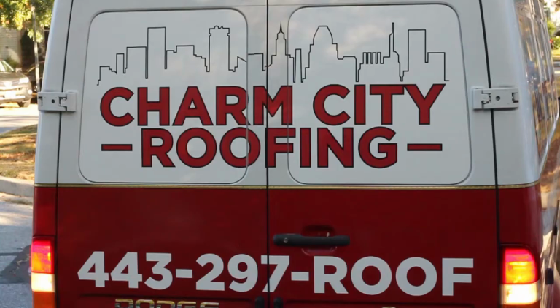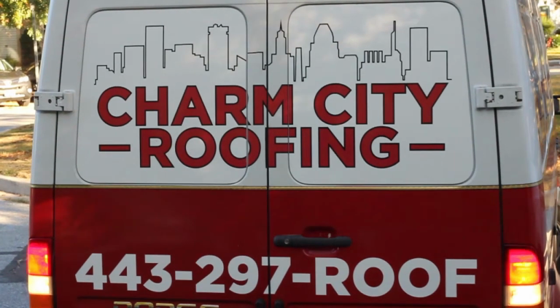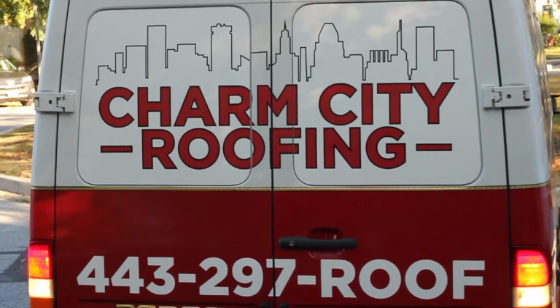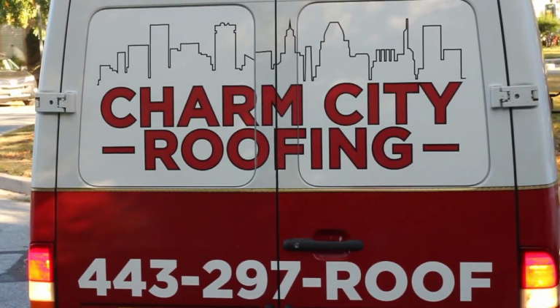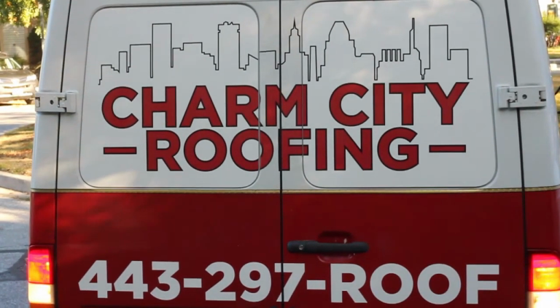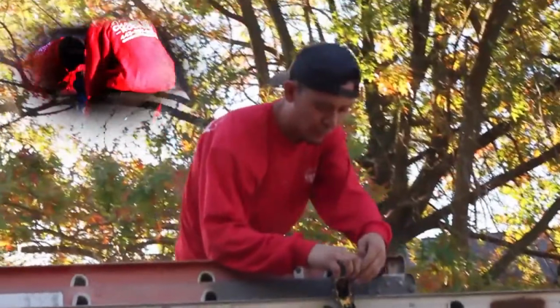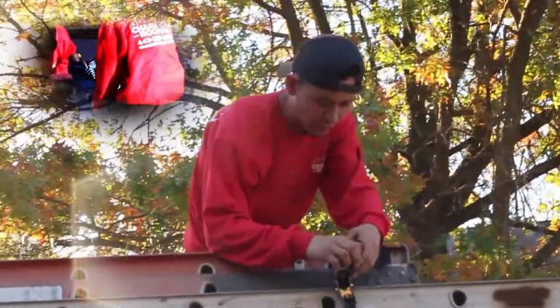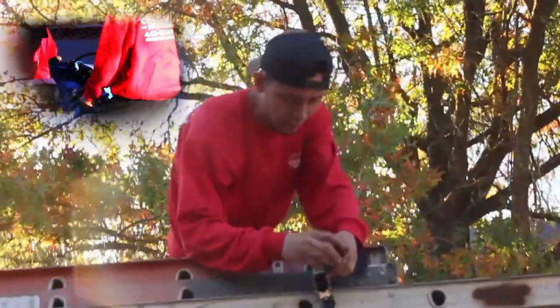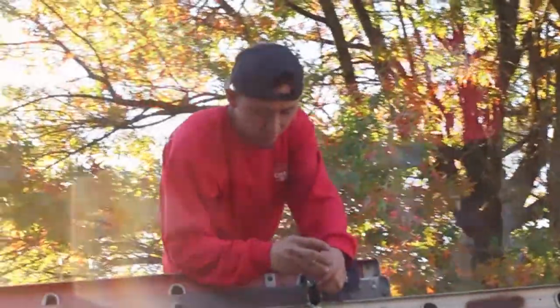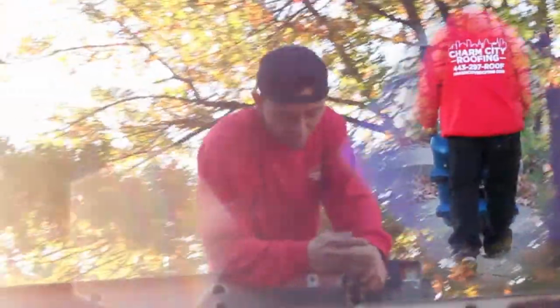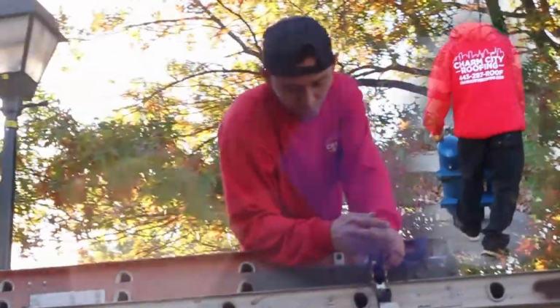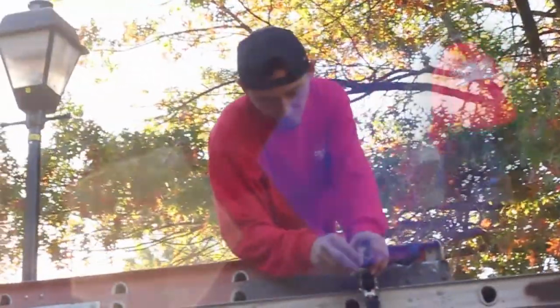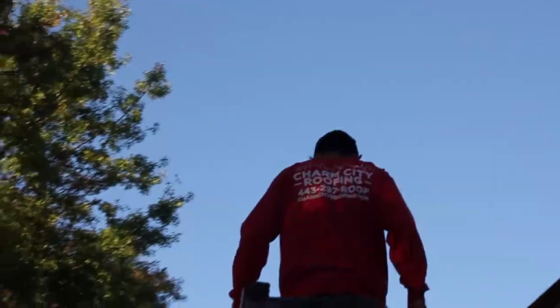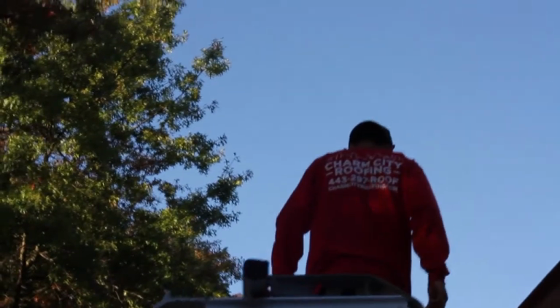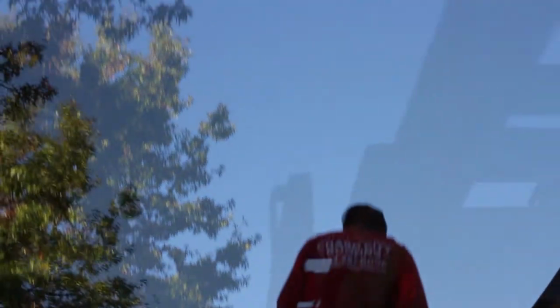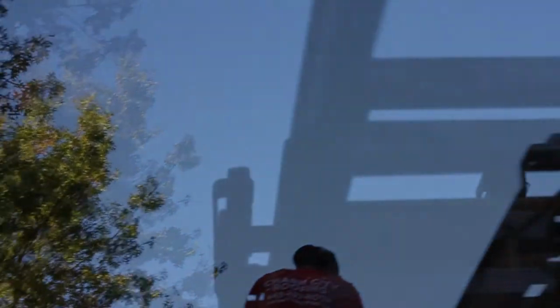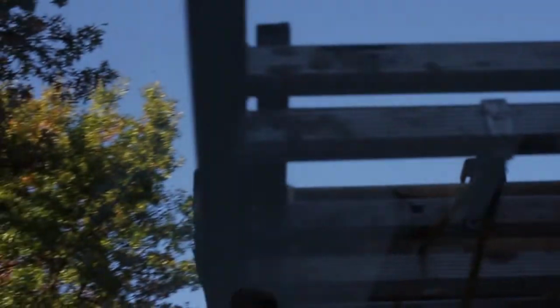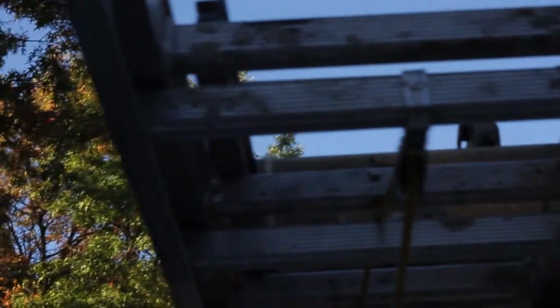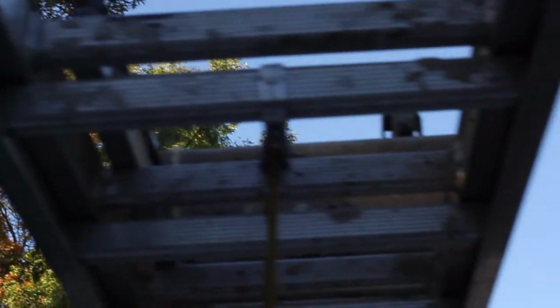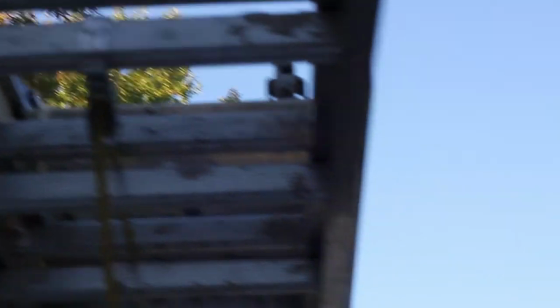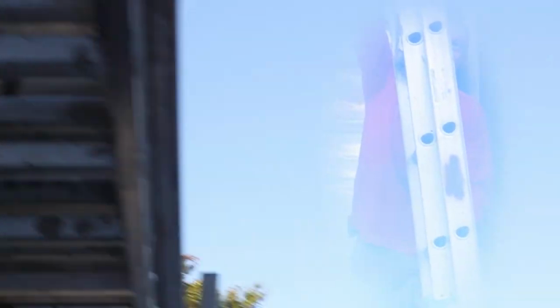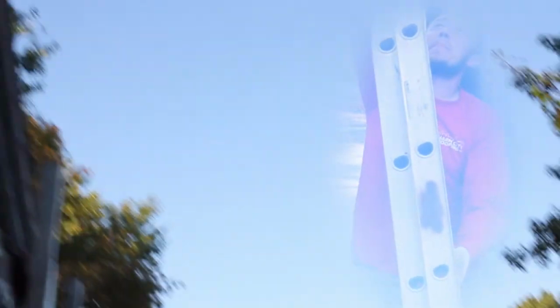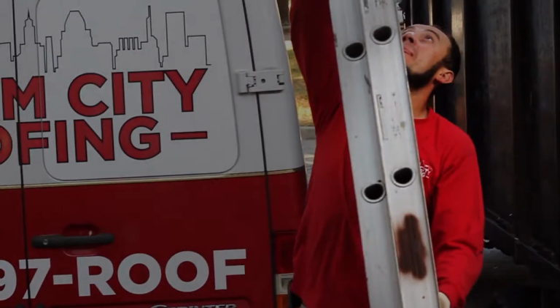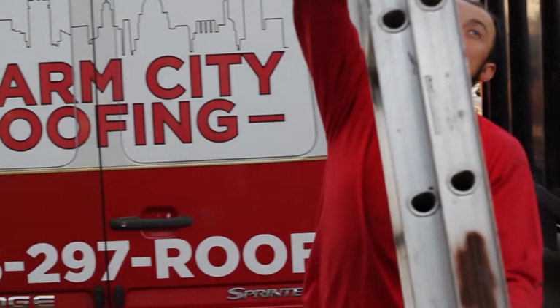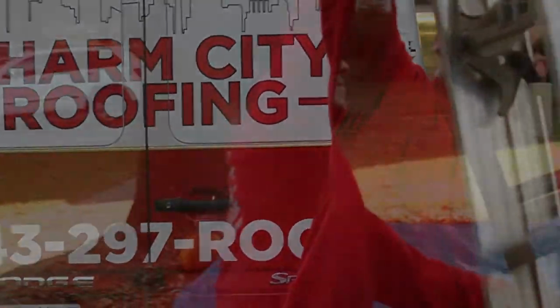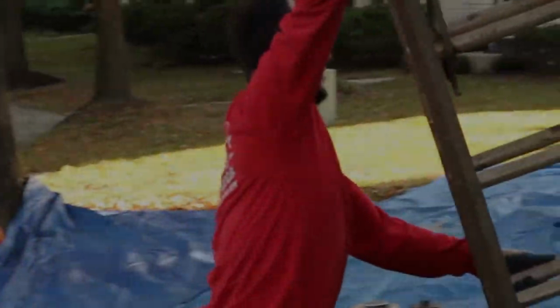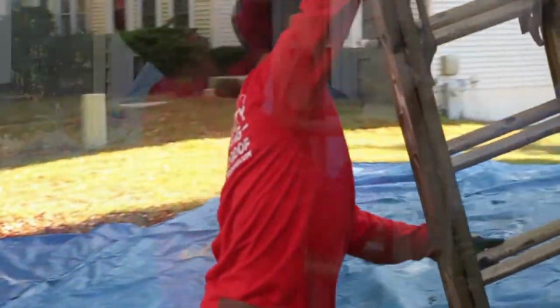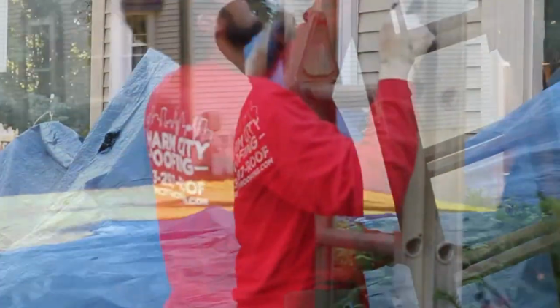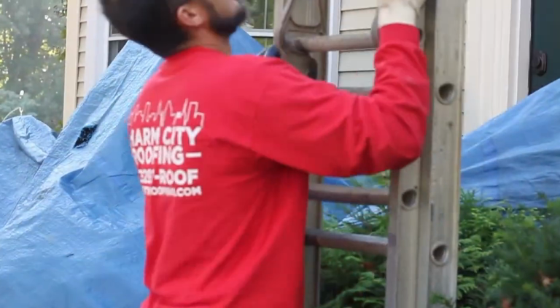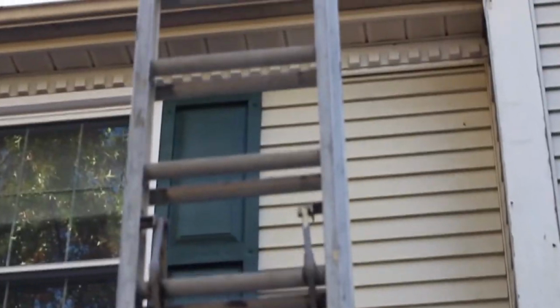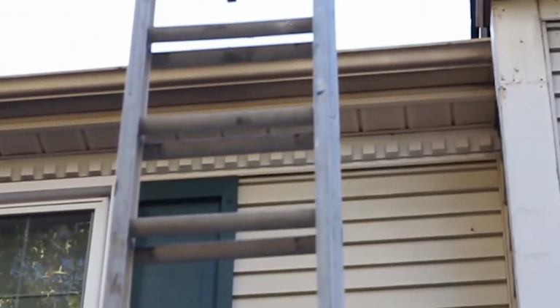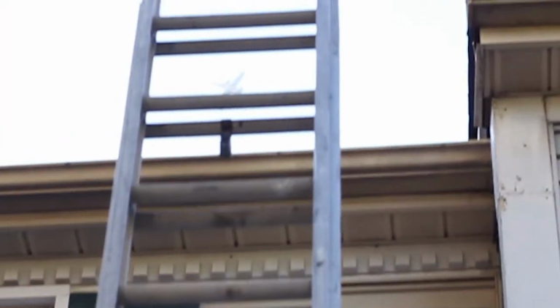A new day arises for Charm City Roofing — they show up early and get to work. Their setup is clean and efficient. Tarps surround the home to catch any falling roof debris.